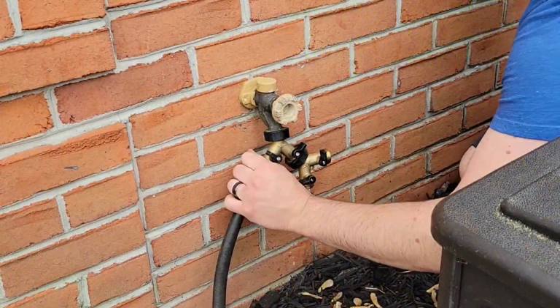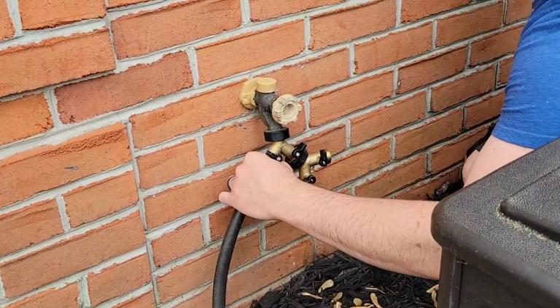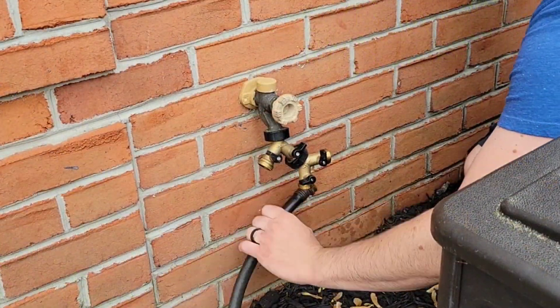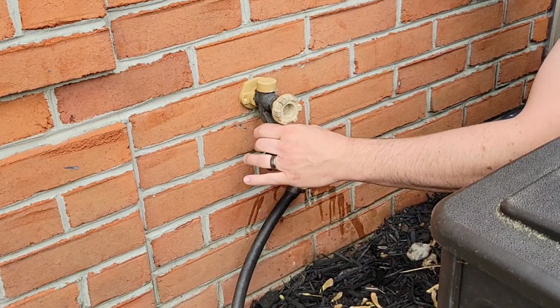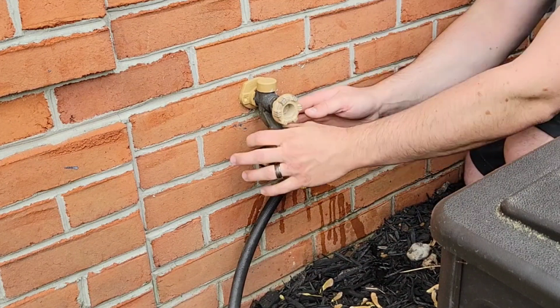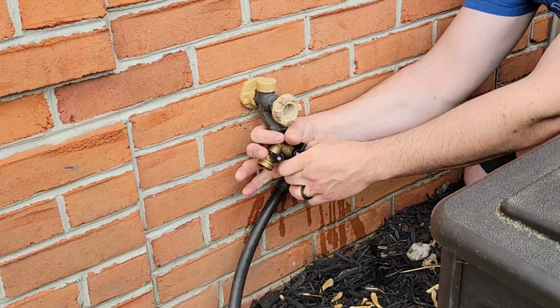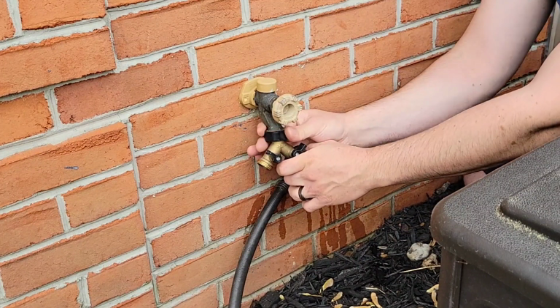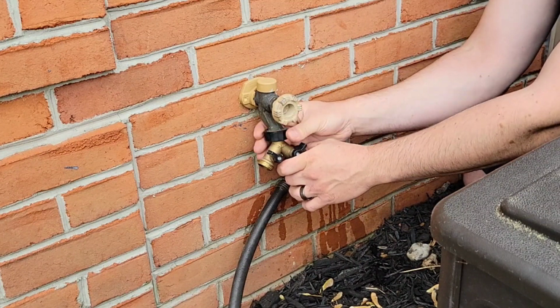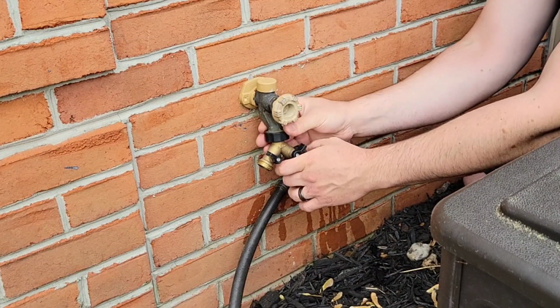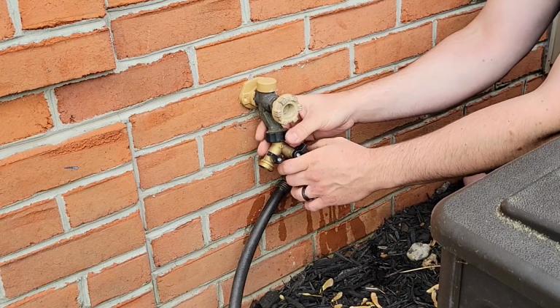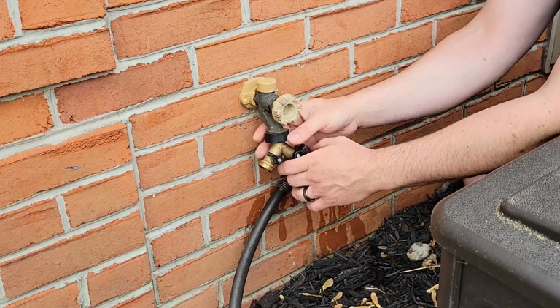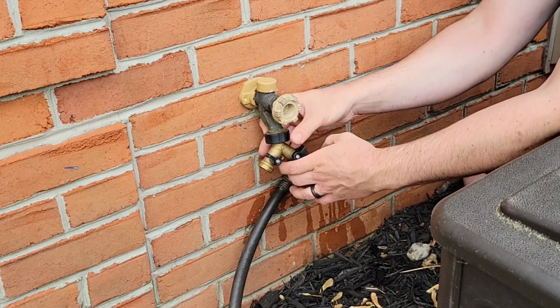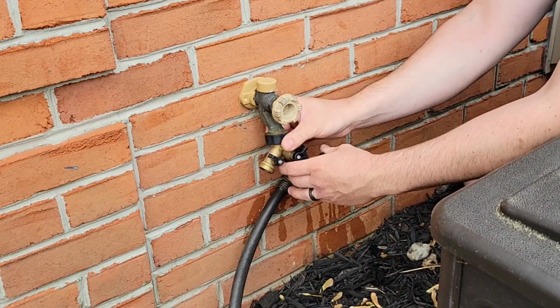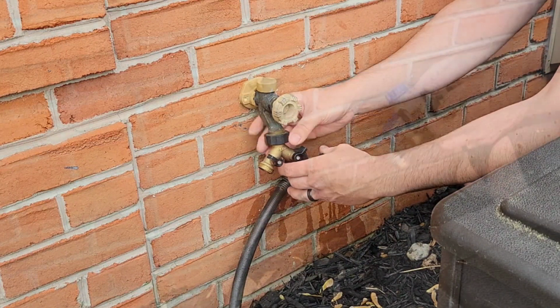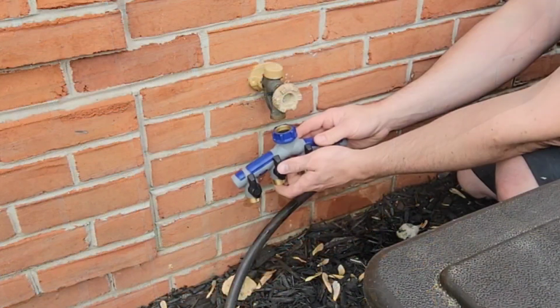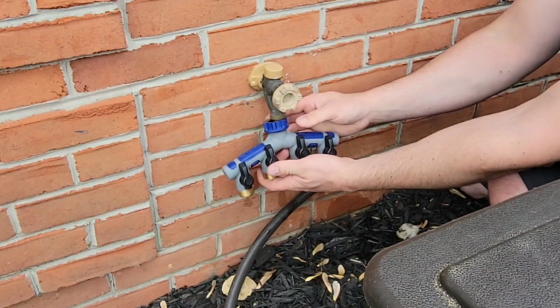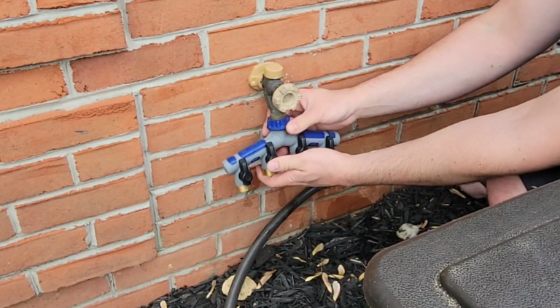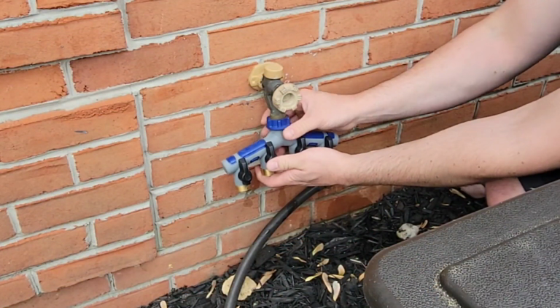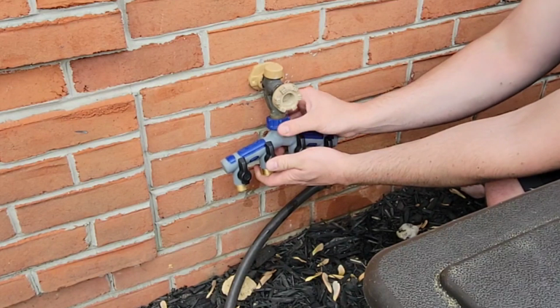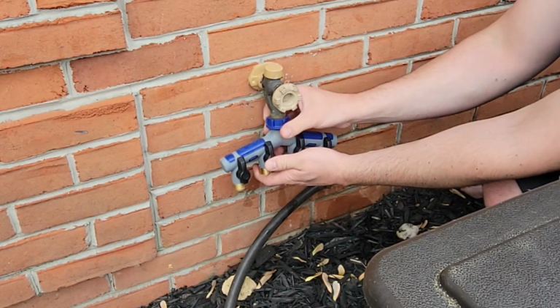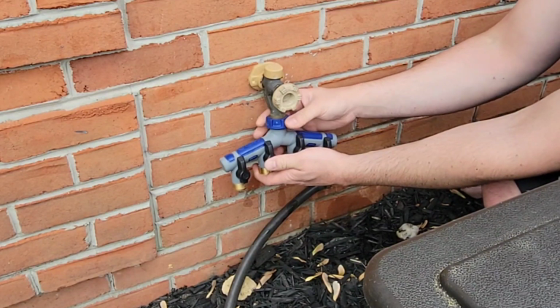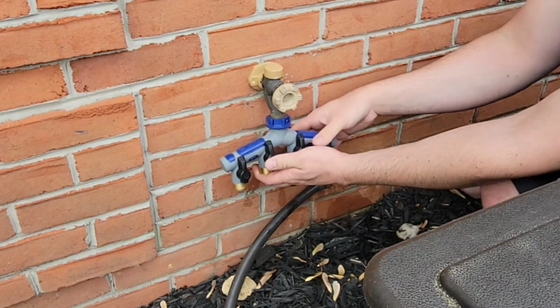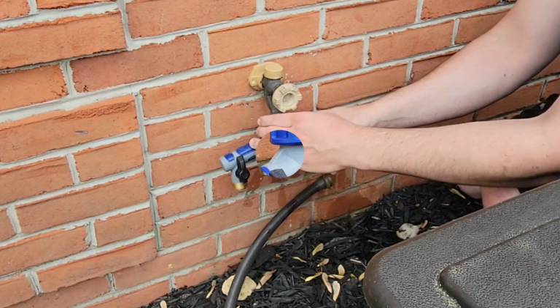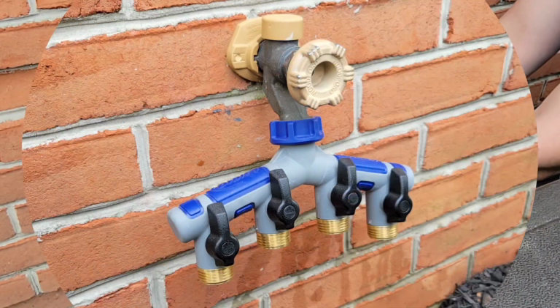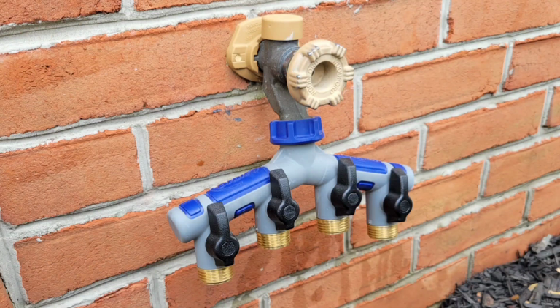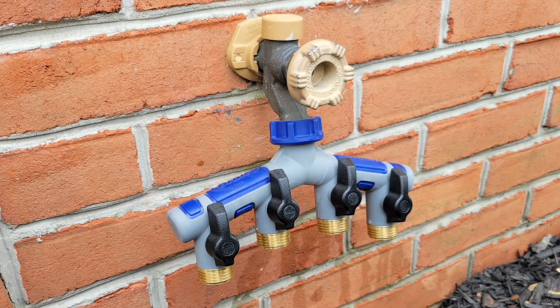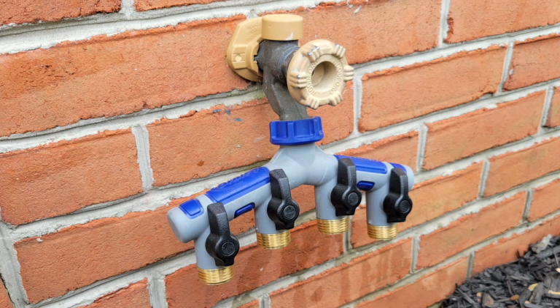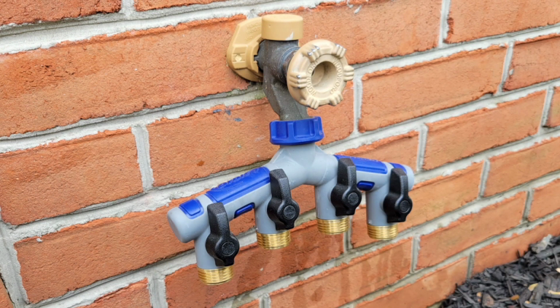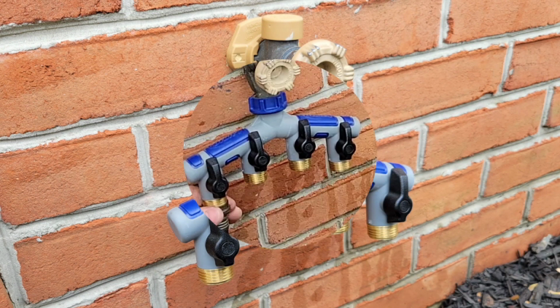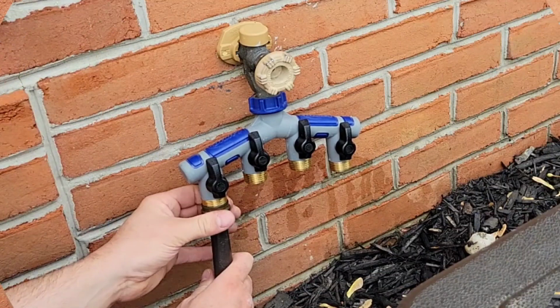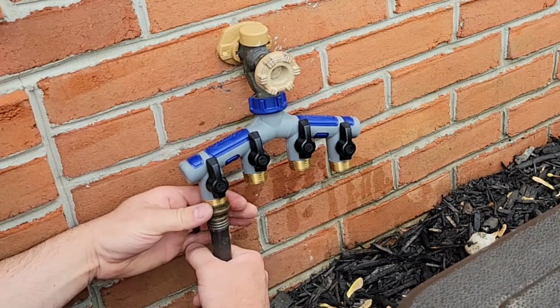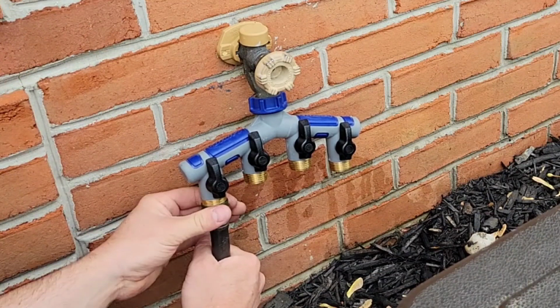In addition to the hose reel, we're going to be adding two more hoses to this spigot. So to clean things up a little, I'm going to add a four-valve manifold for a better look and a little easier operation. We're going to start by connecting the hose reel on the far end.